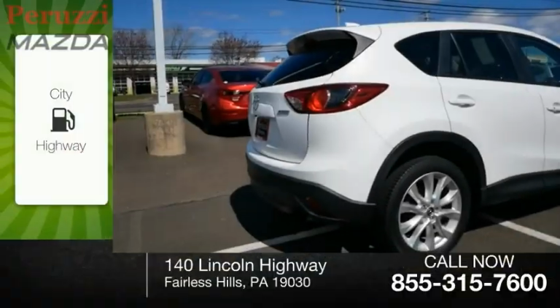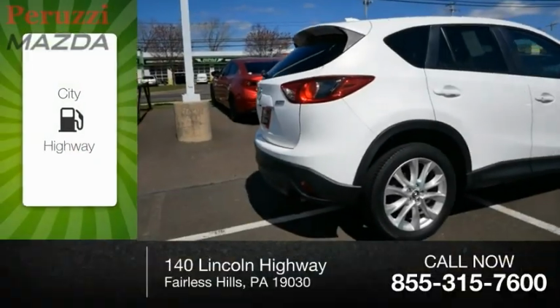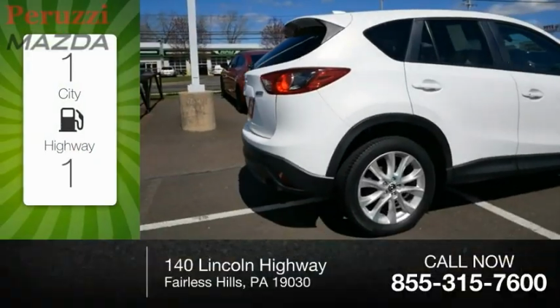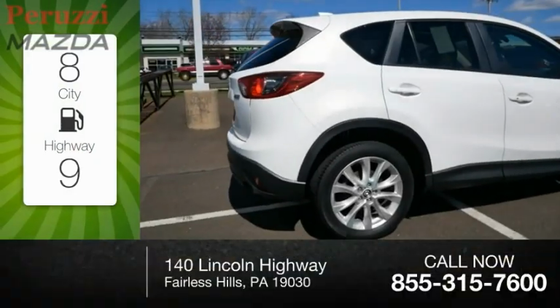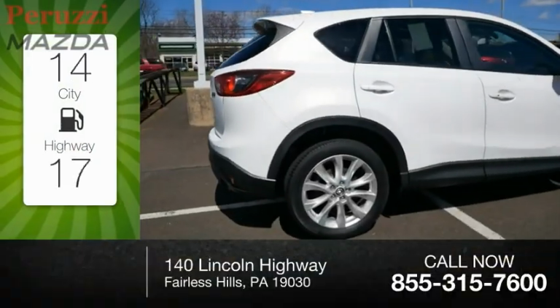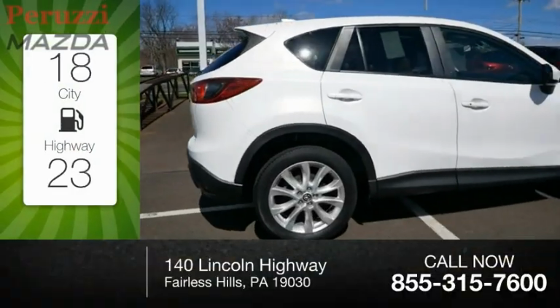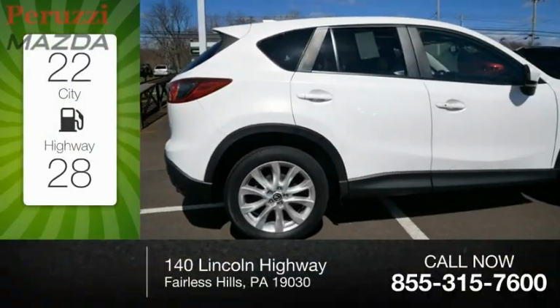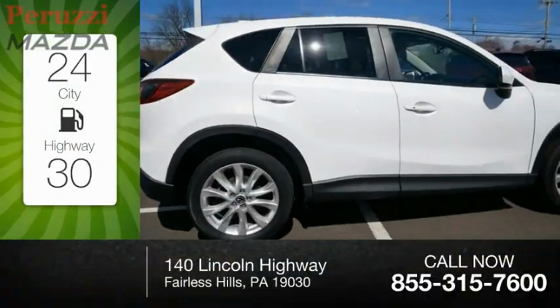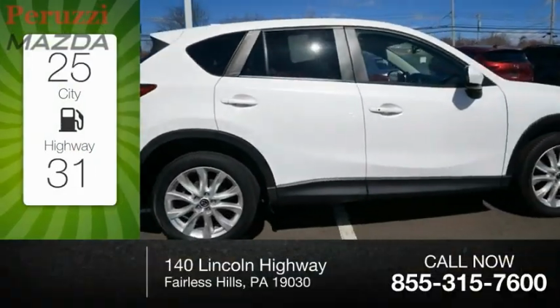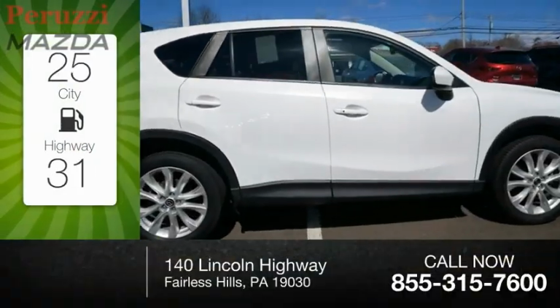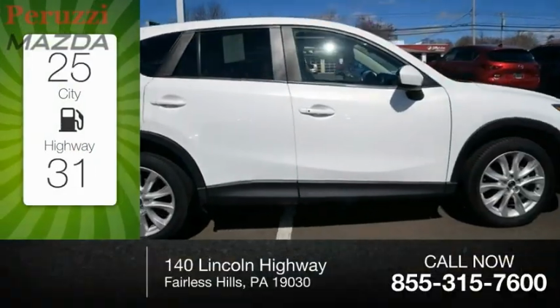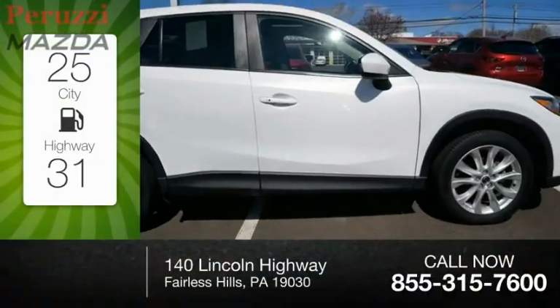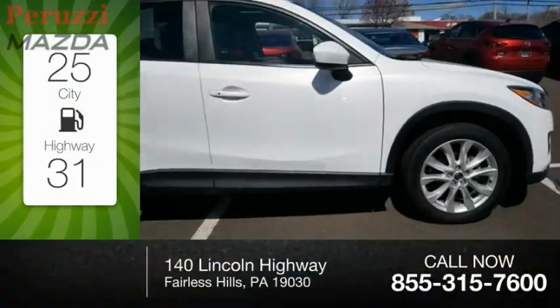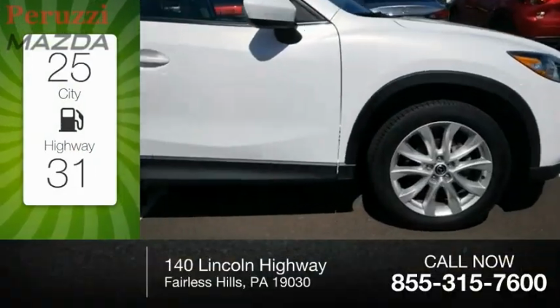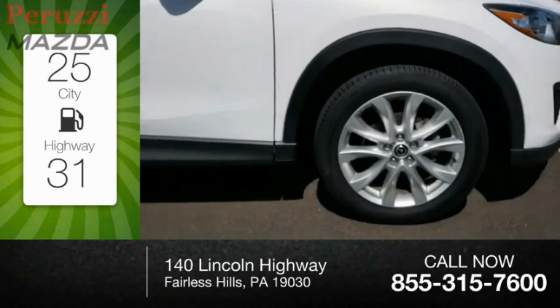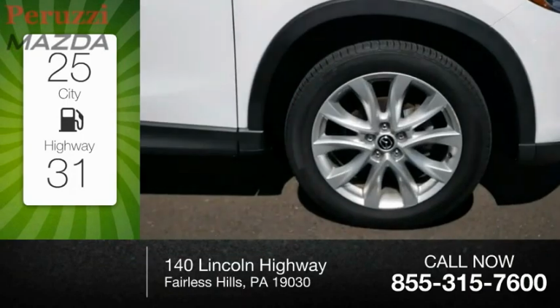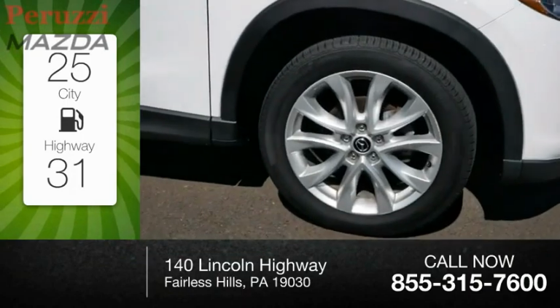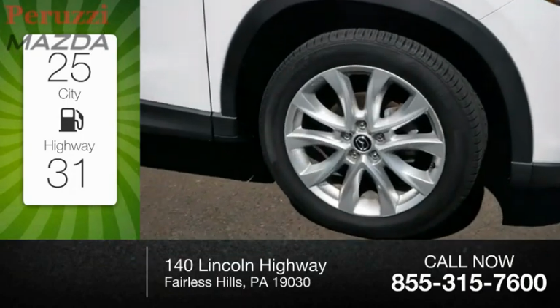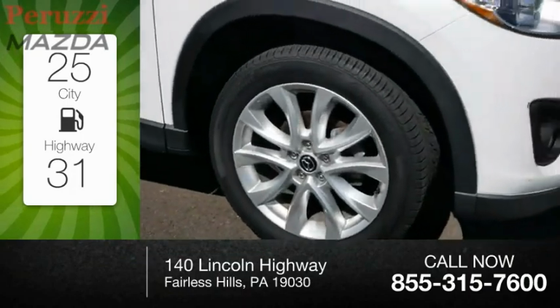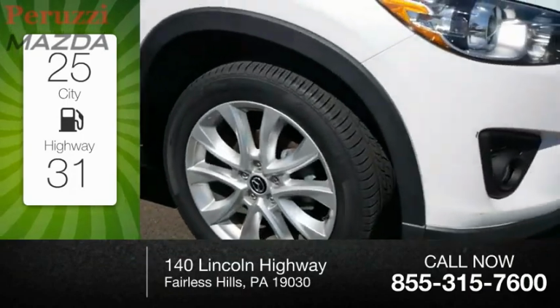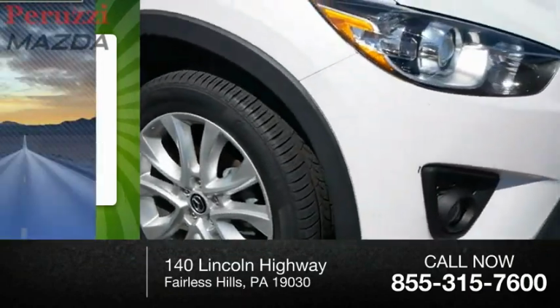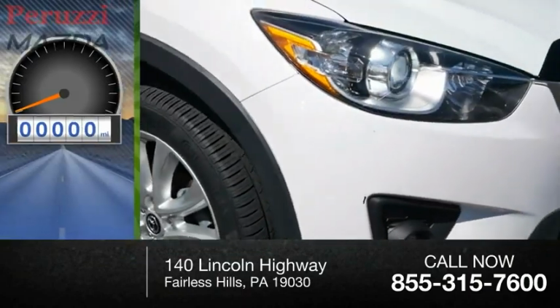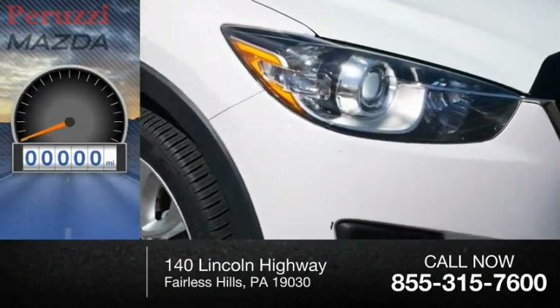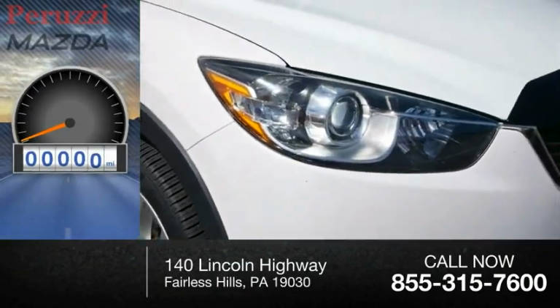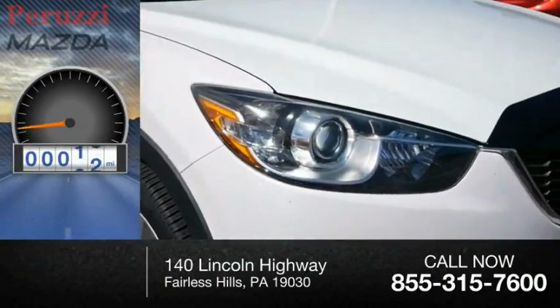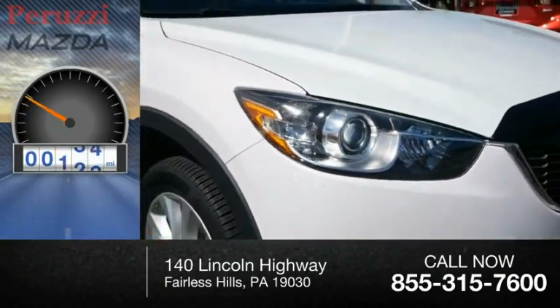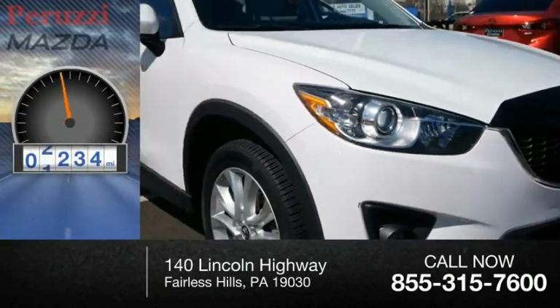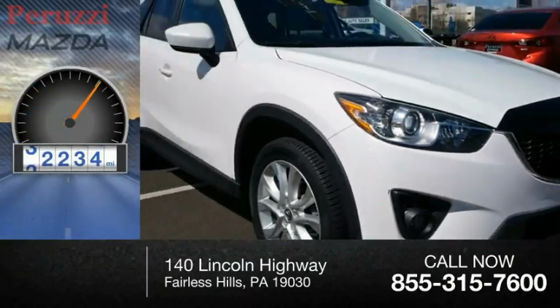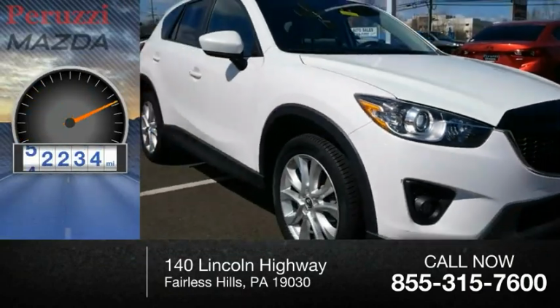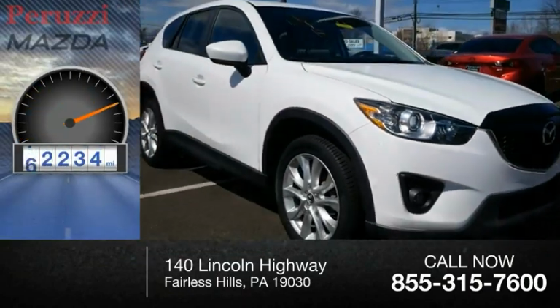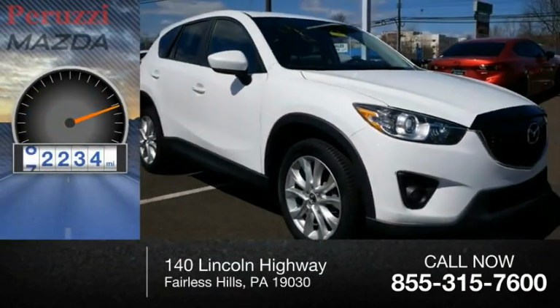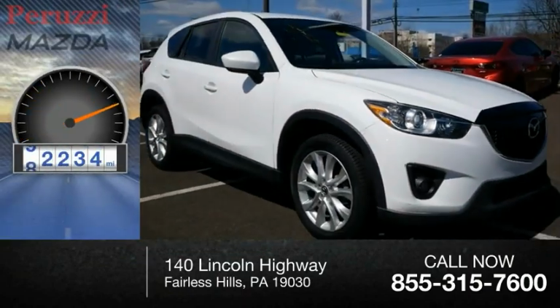Great fuel efficiency saves you money by requiring fewer trips to the gas station. This vehicle has less than 95,000 miles.